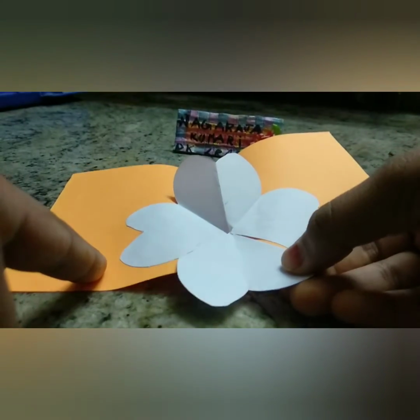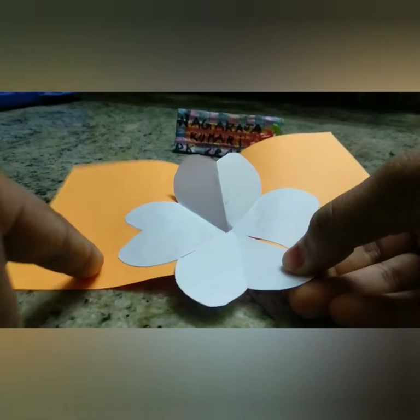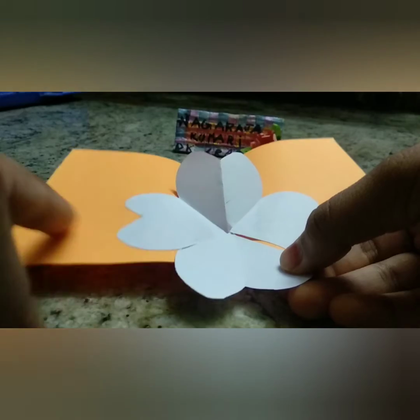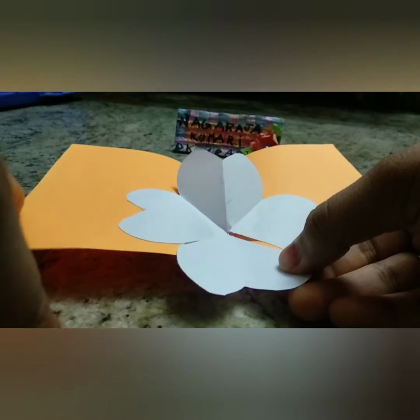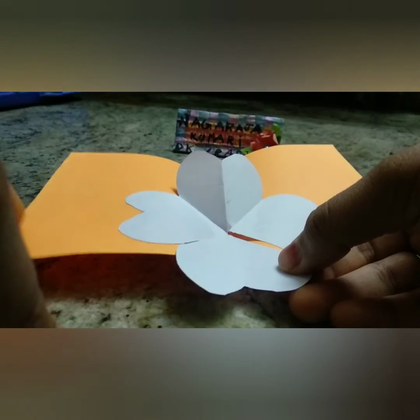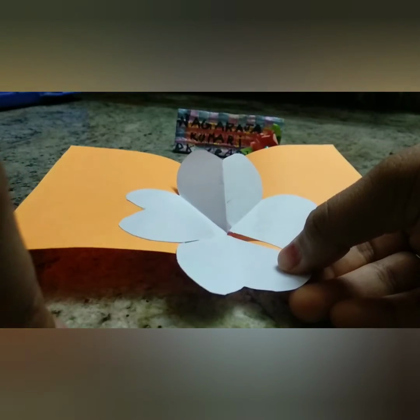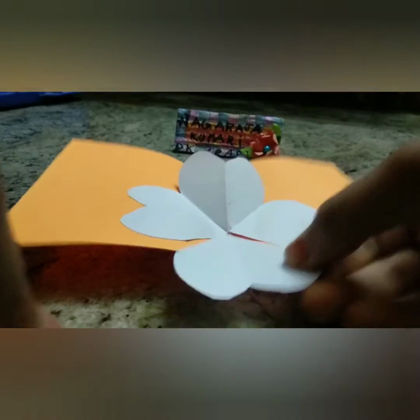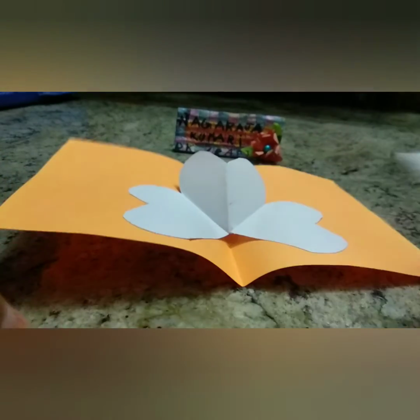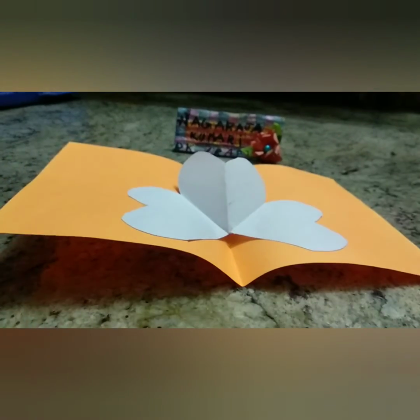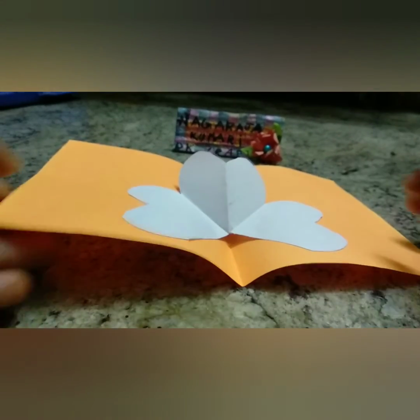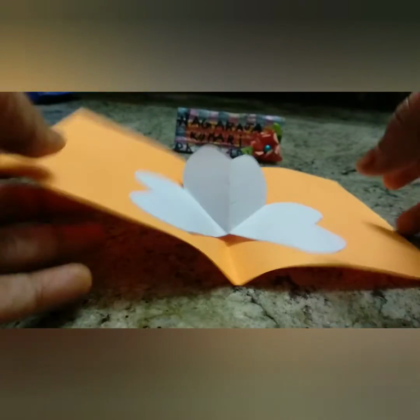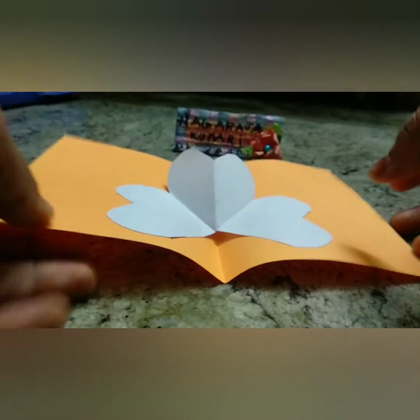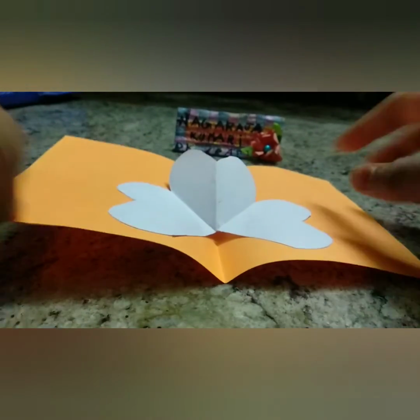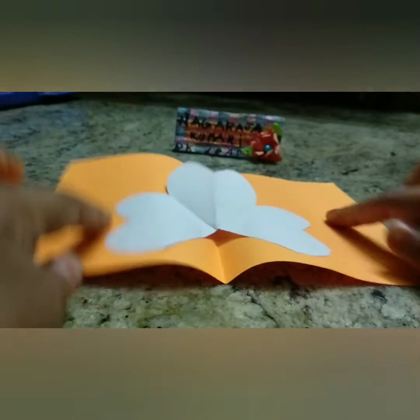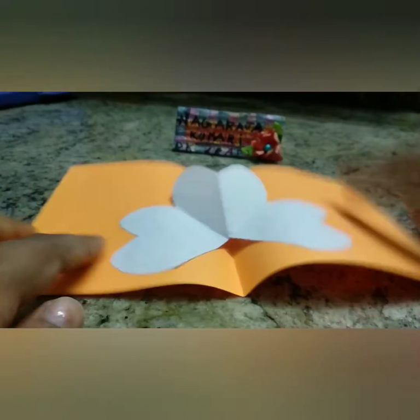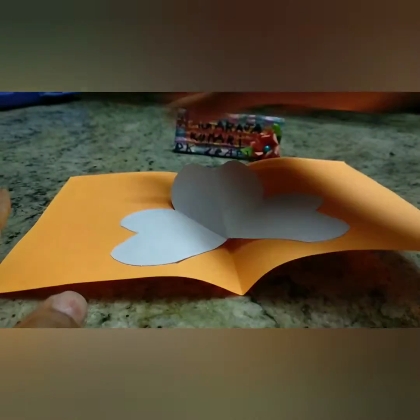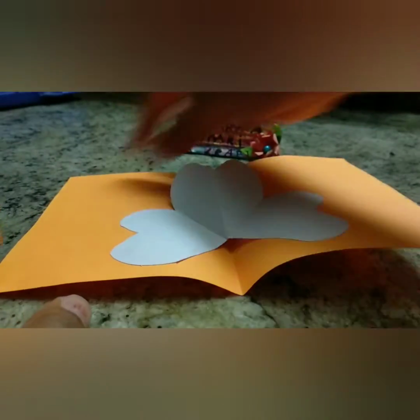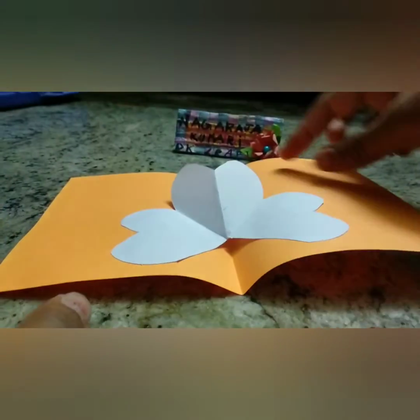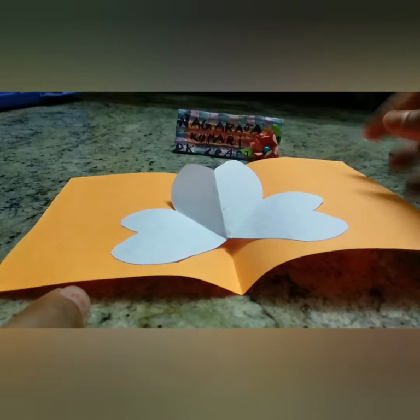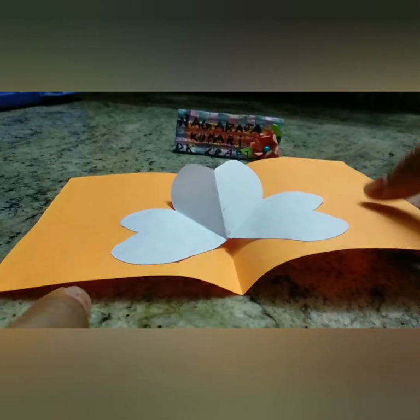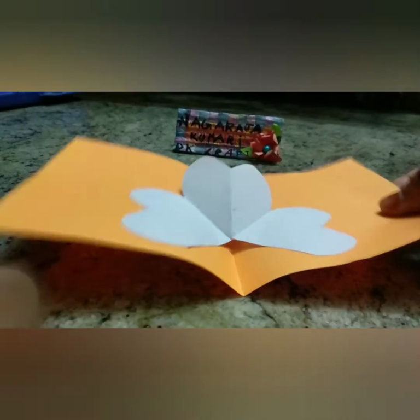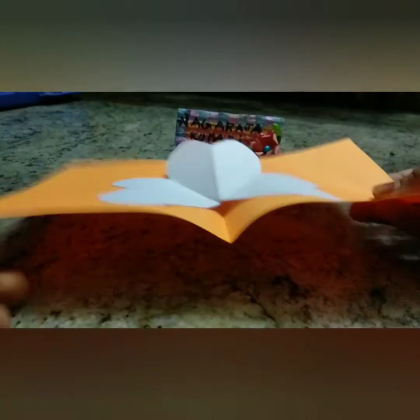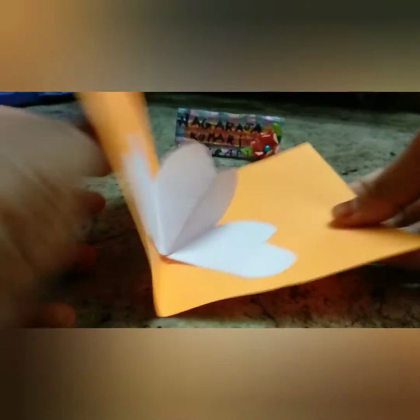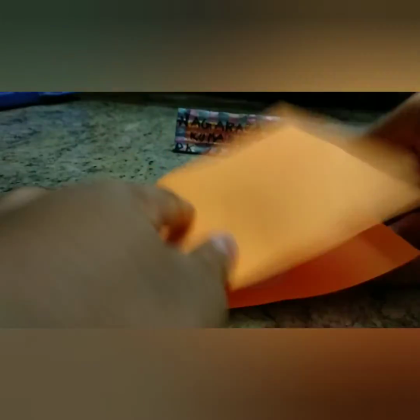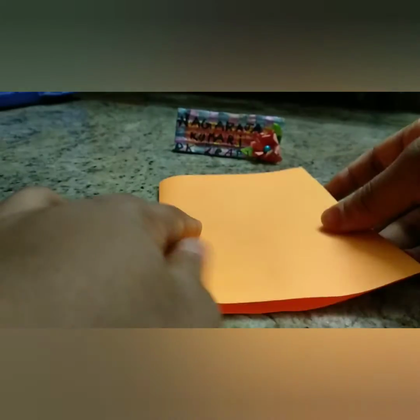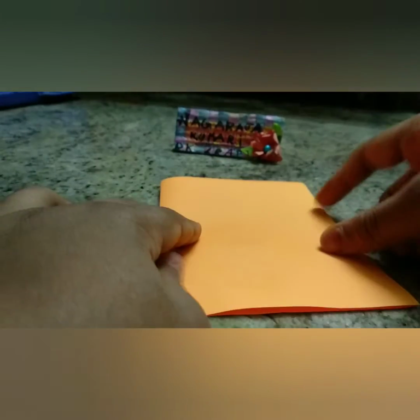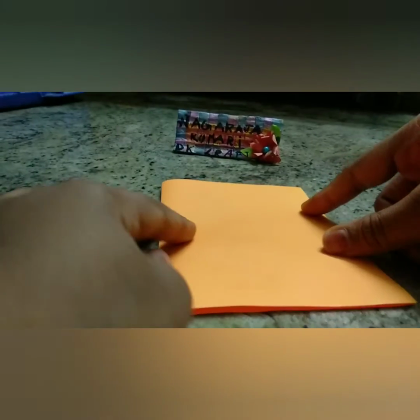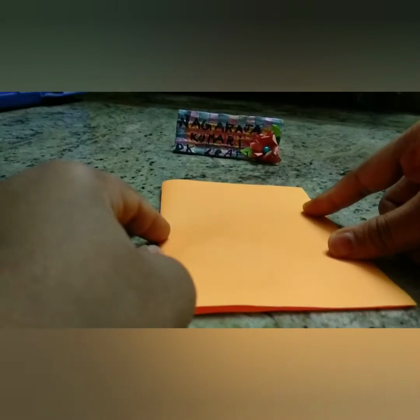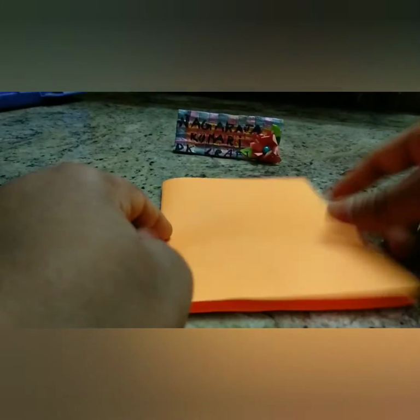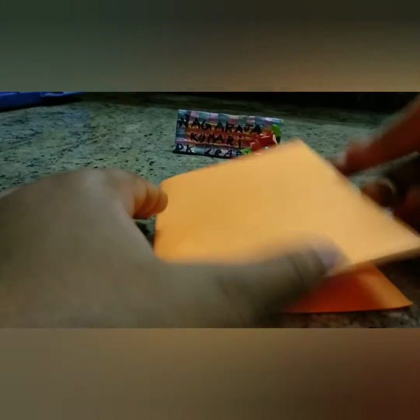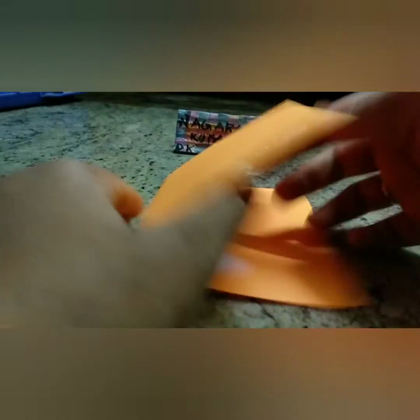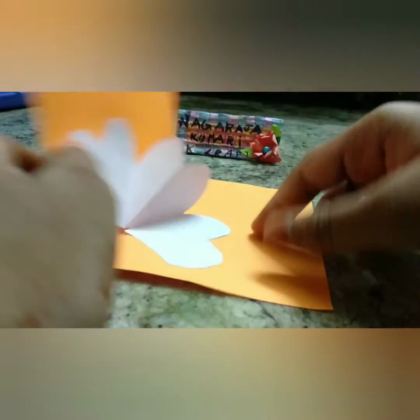If you want, you can also add that petal — that means no need to cut that heart or the two petals — and you can use it too.